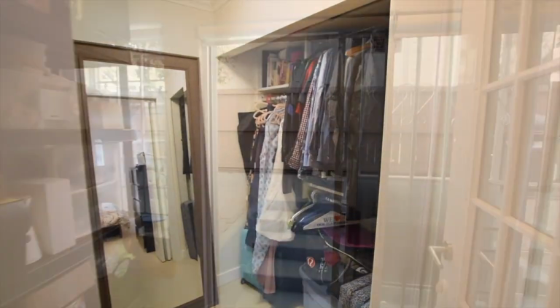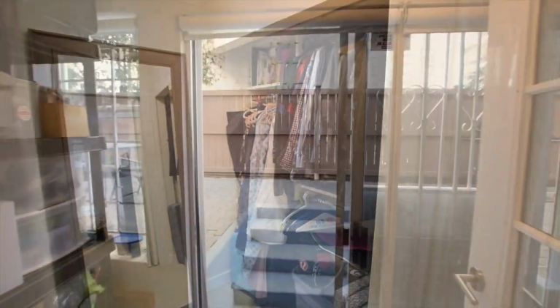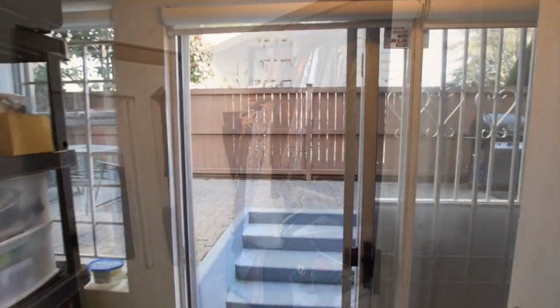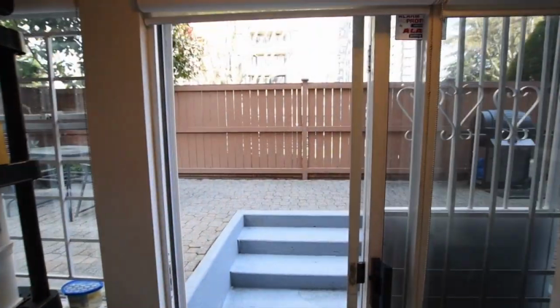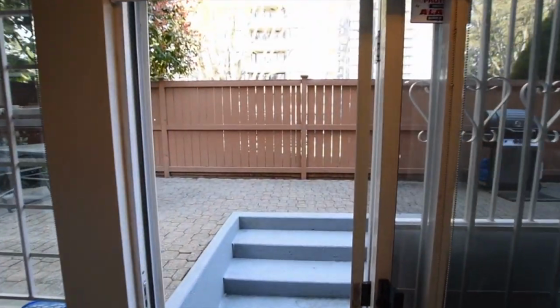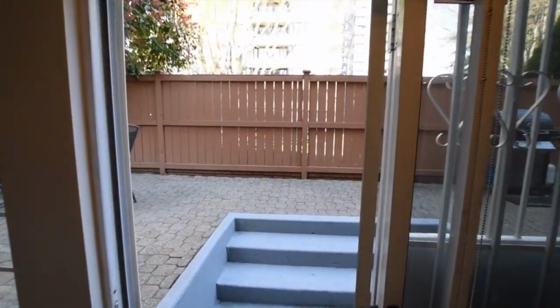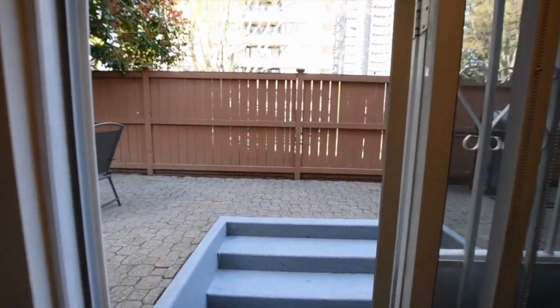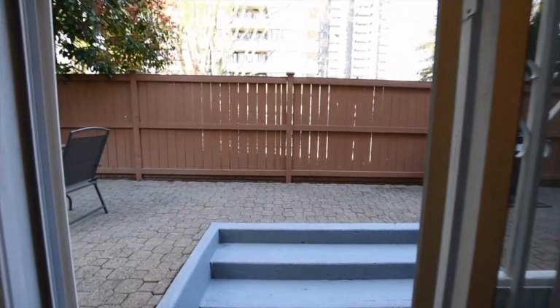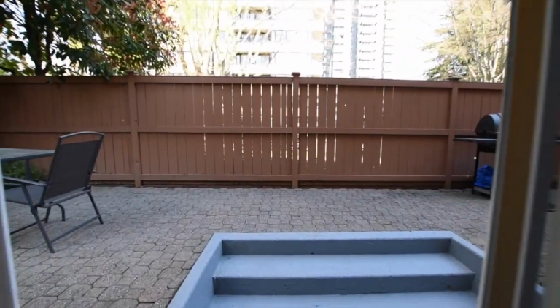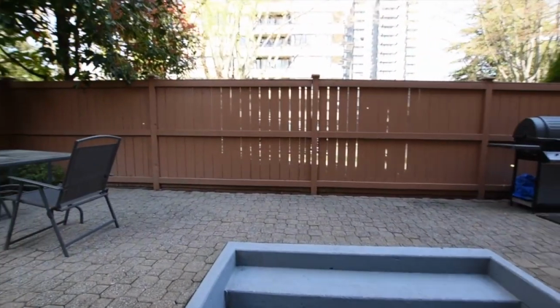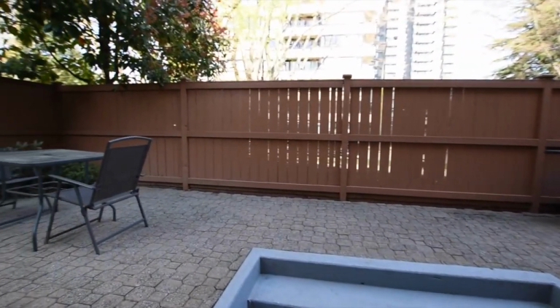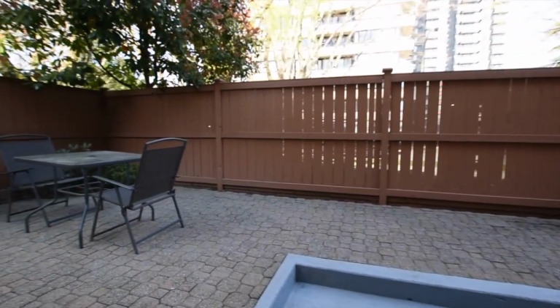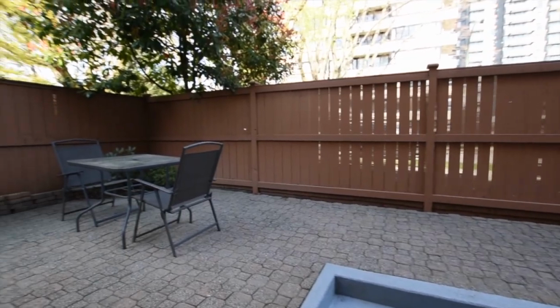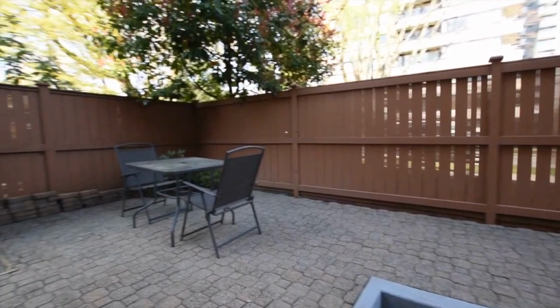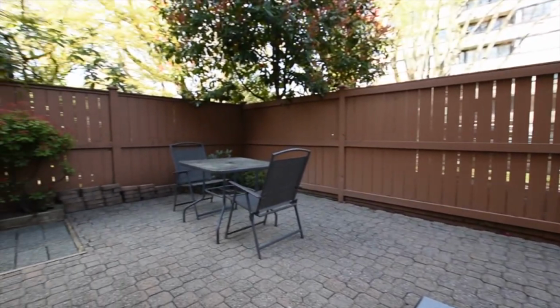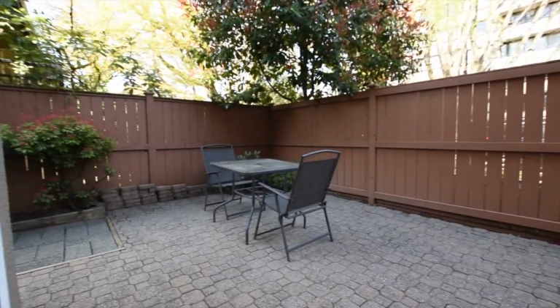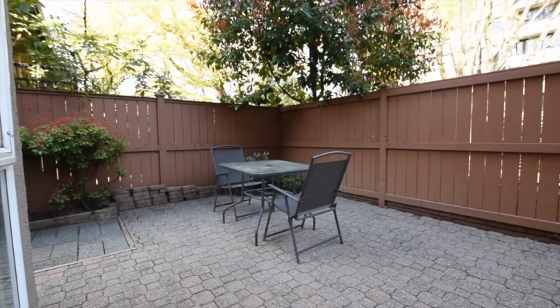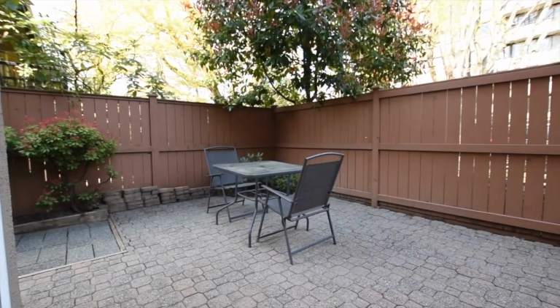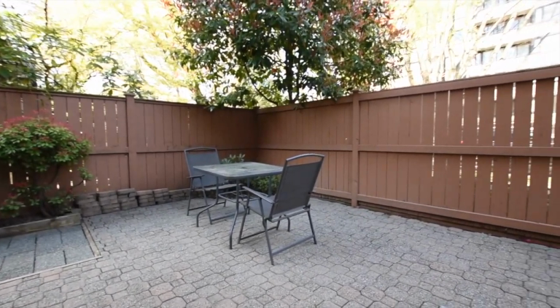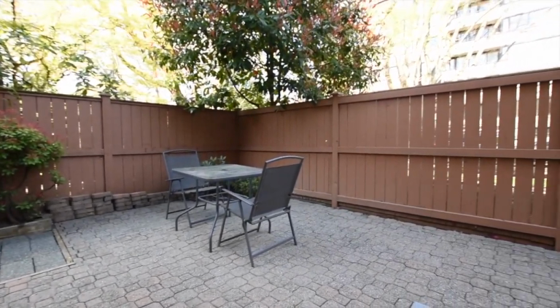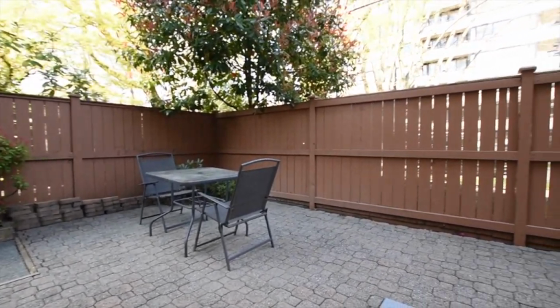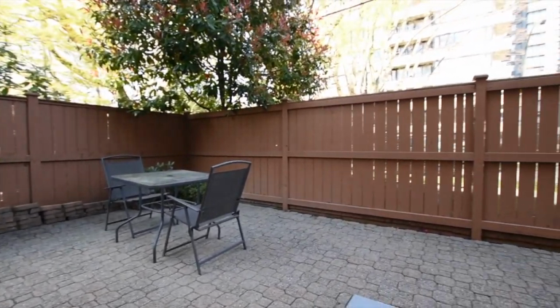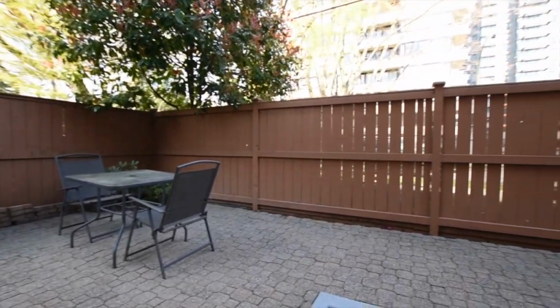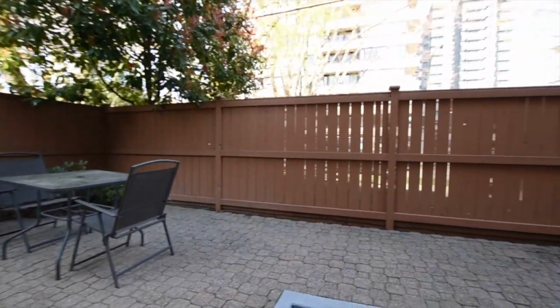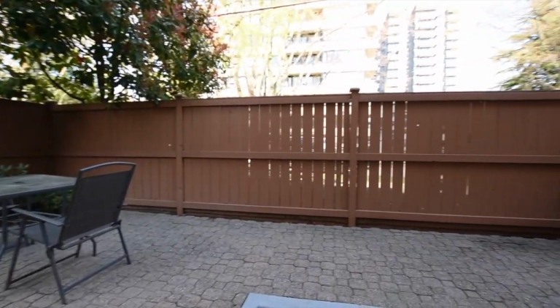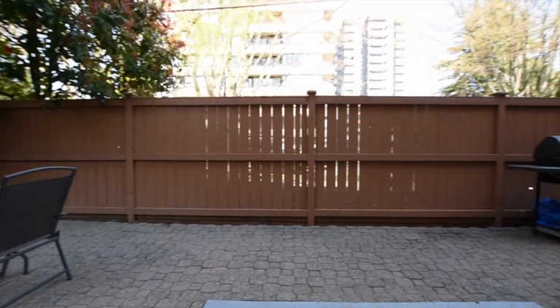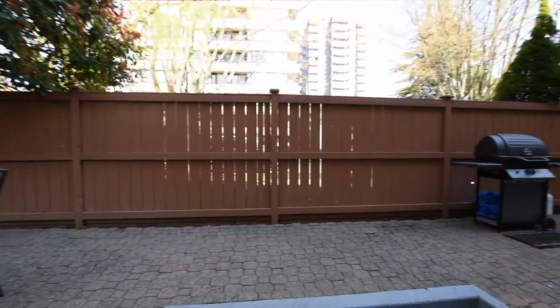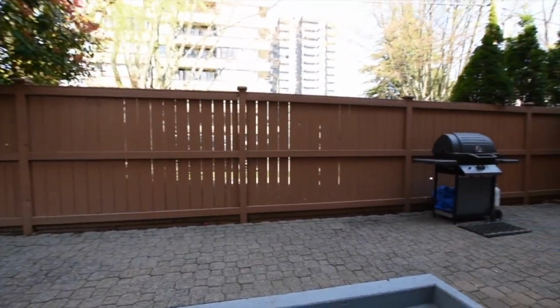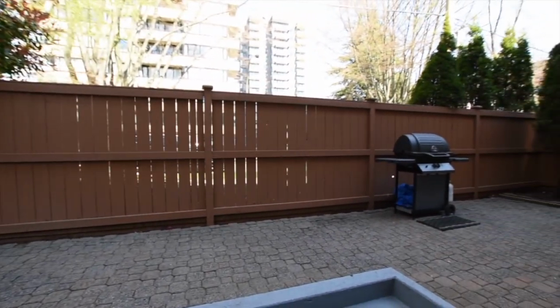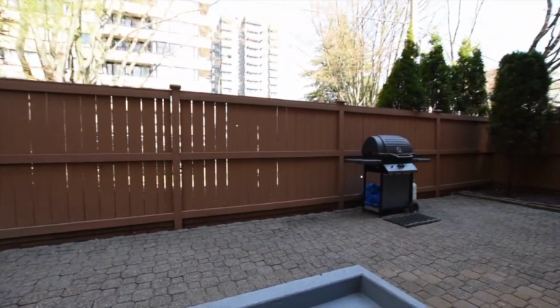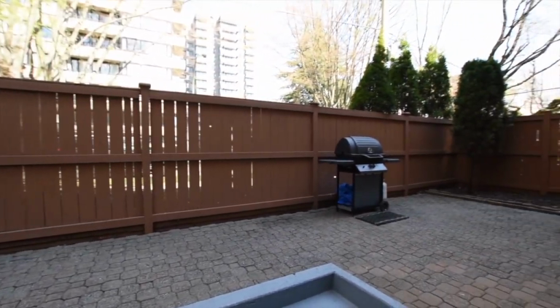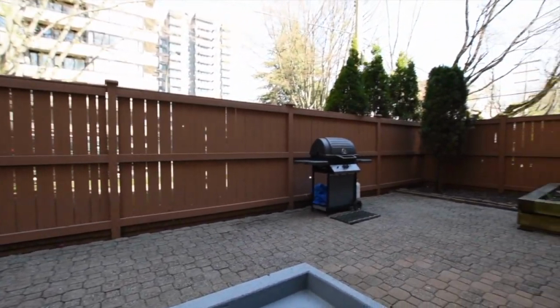Last but not least is the stunning 713 square feet wrap-around patio, wonderful for summer barbecues and pet owners.